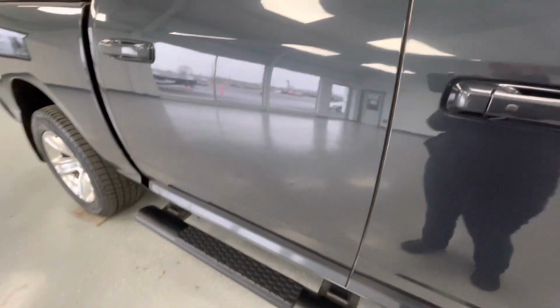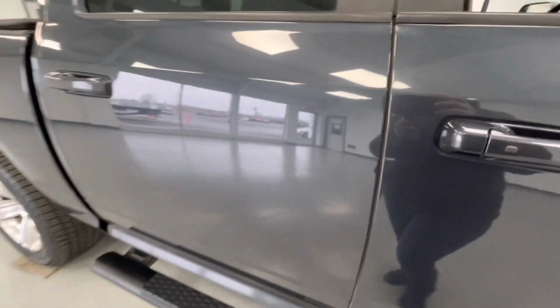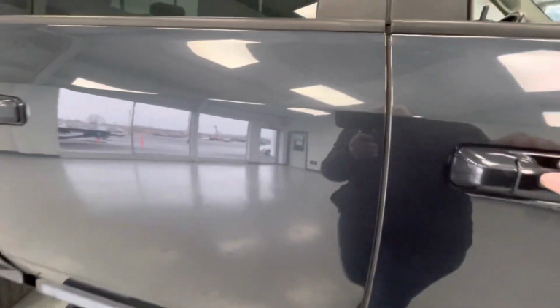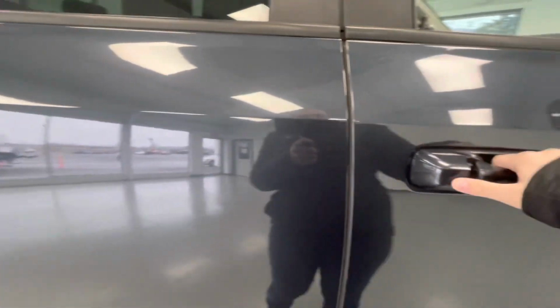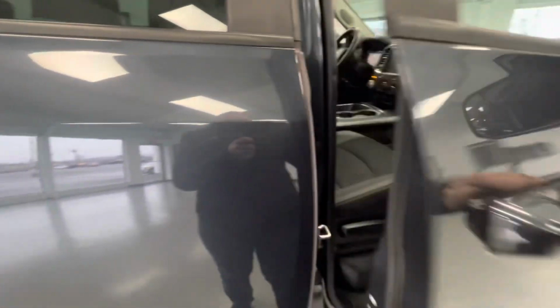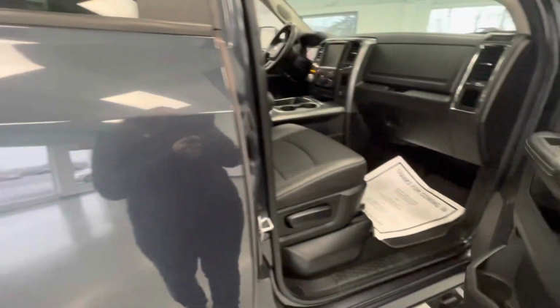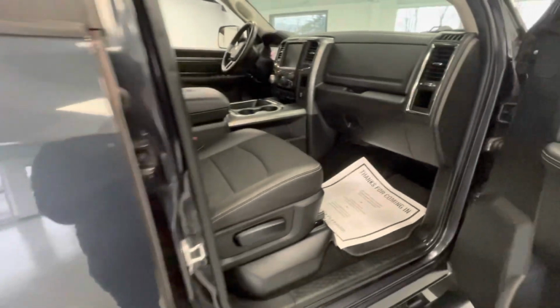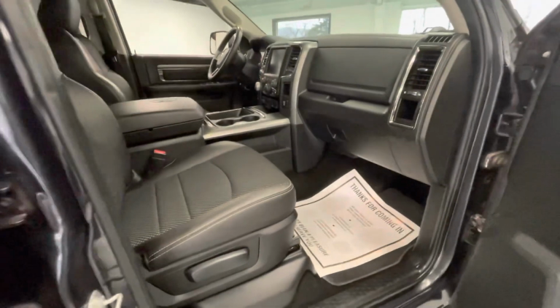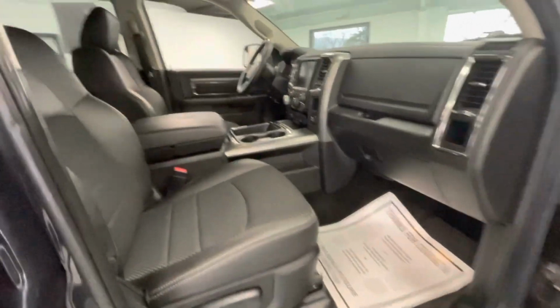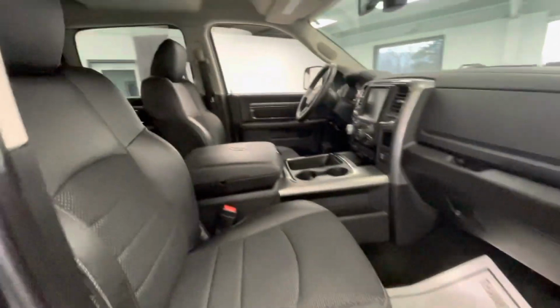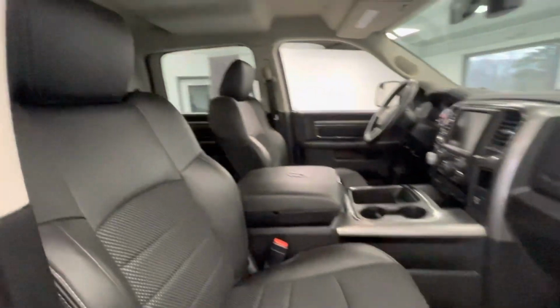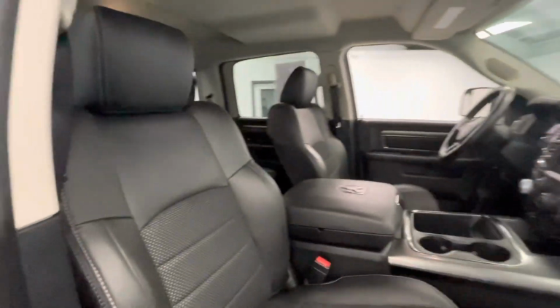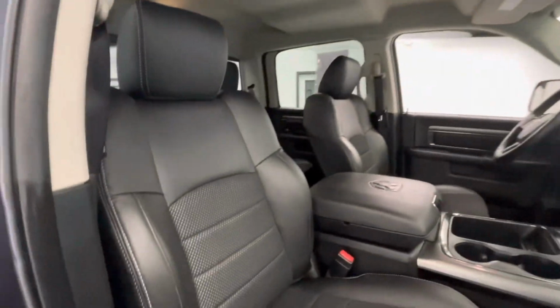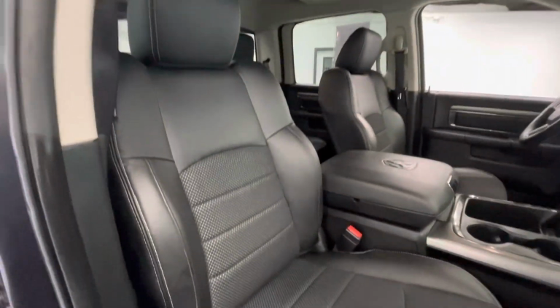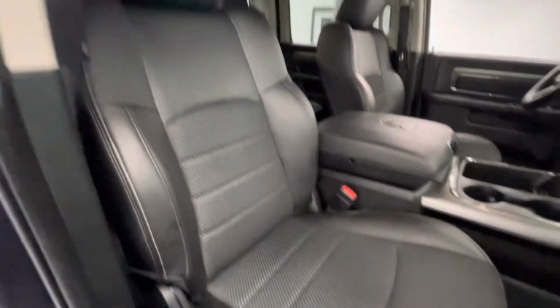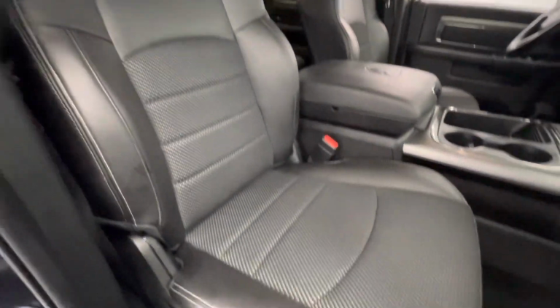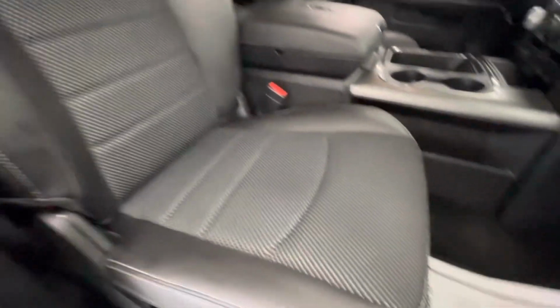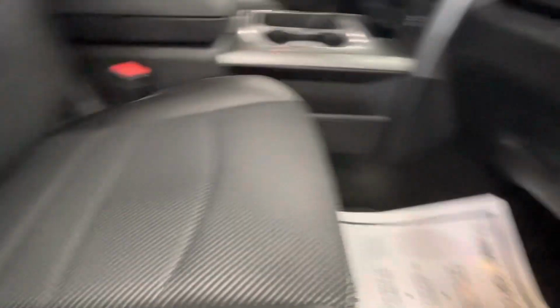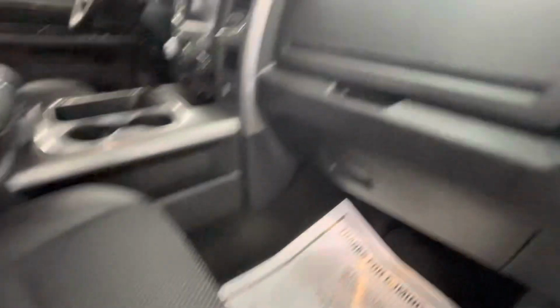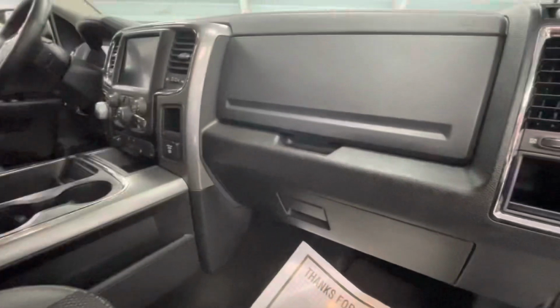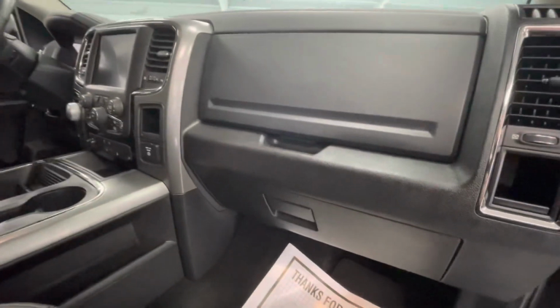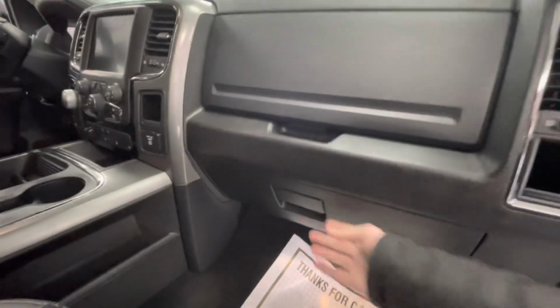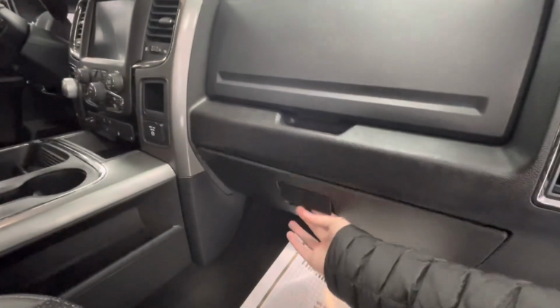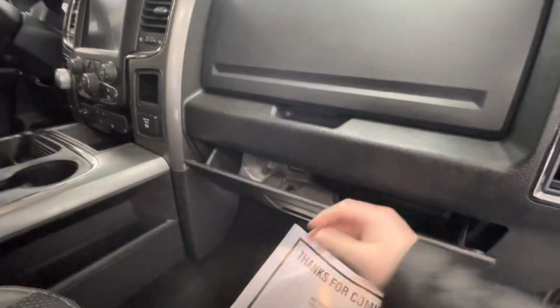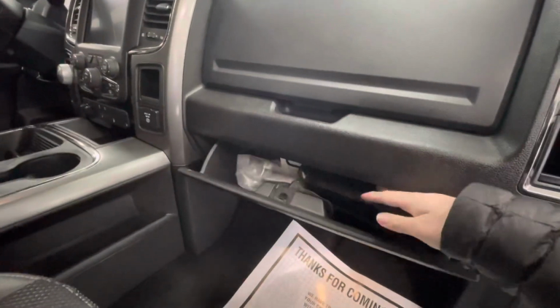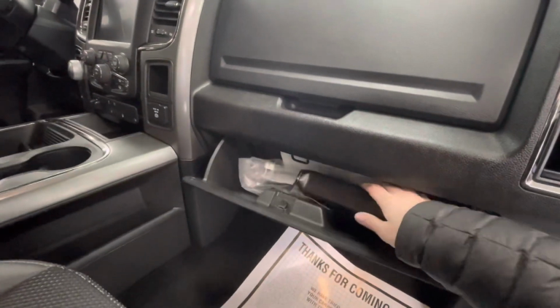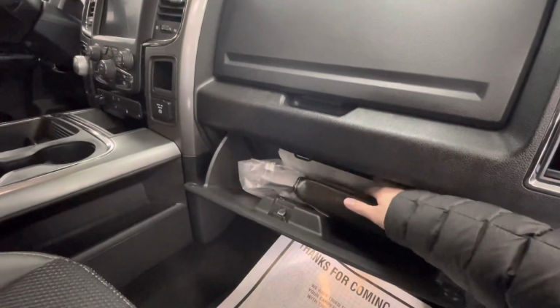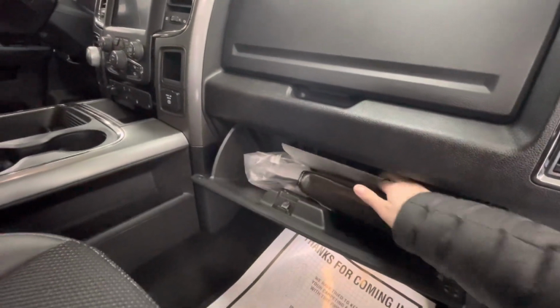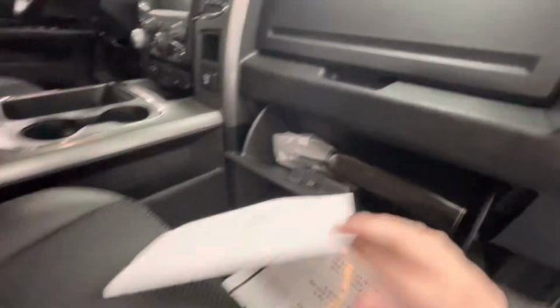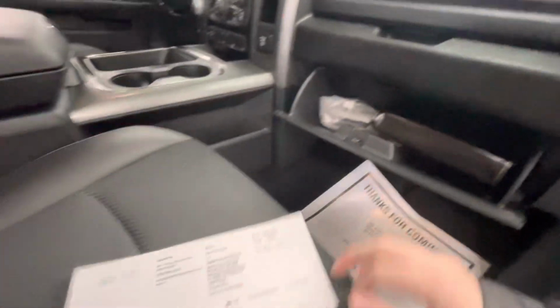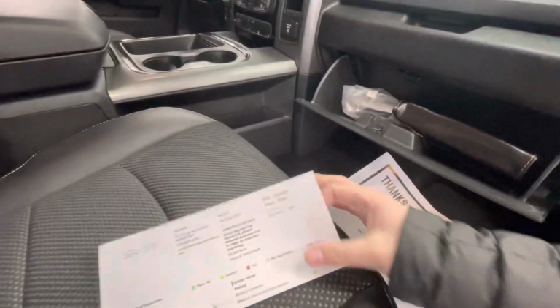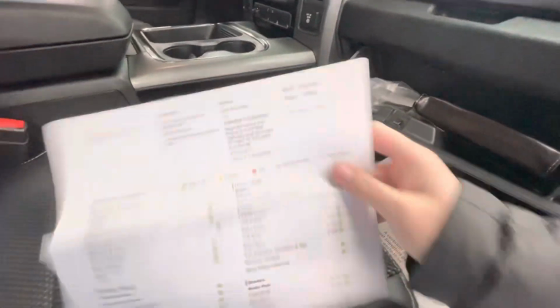Moving forward, we'll go ahead and show you guys the interior. The interior of this vehicle will come with a premium black leather along with a black dash. While we're in here, we'll go ahead and get out the inspection sheet to show you guys the tire depth as well as the brakes.